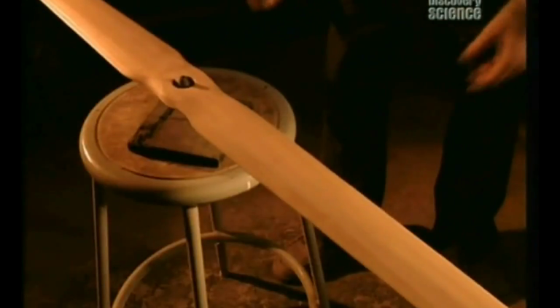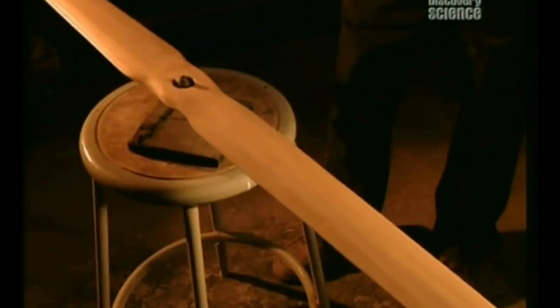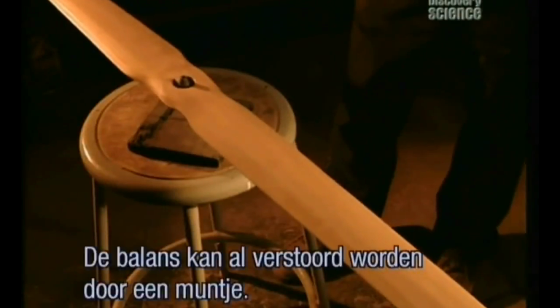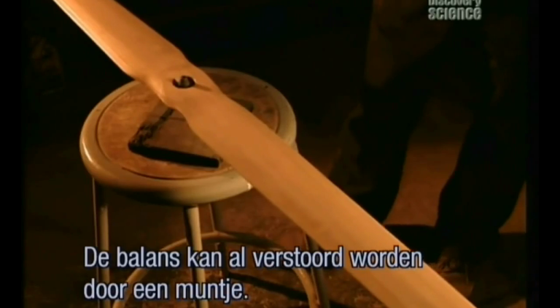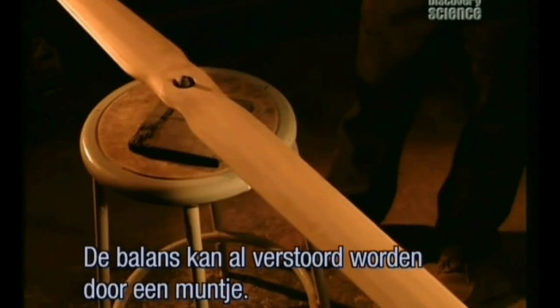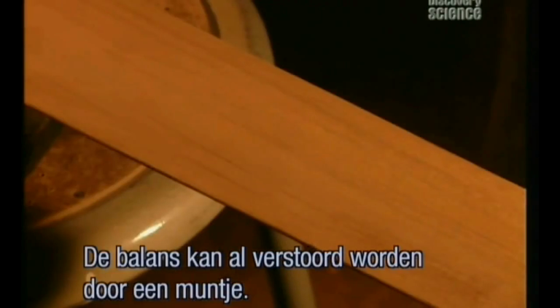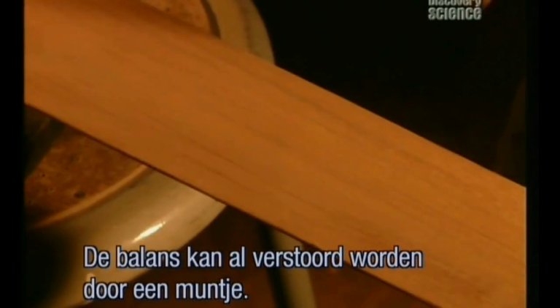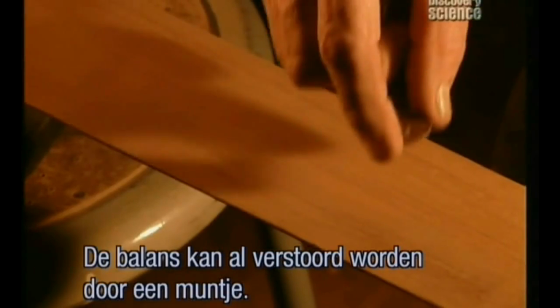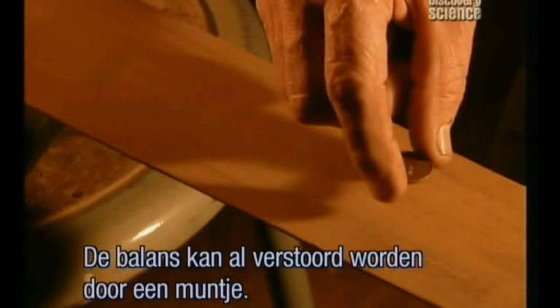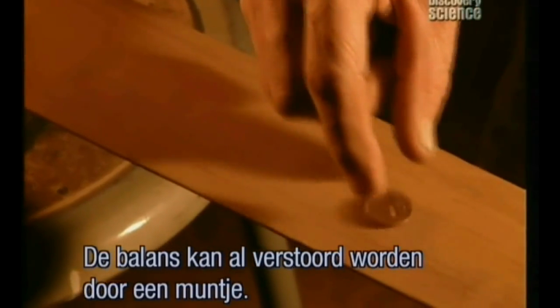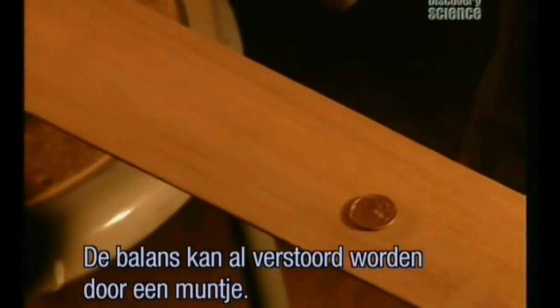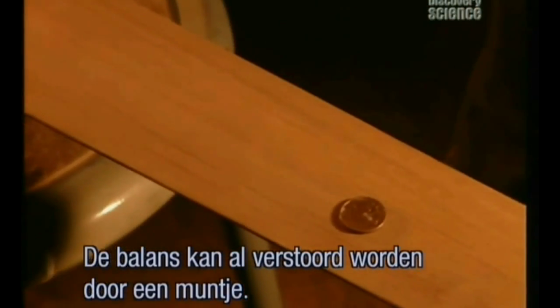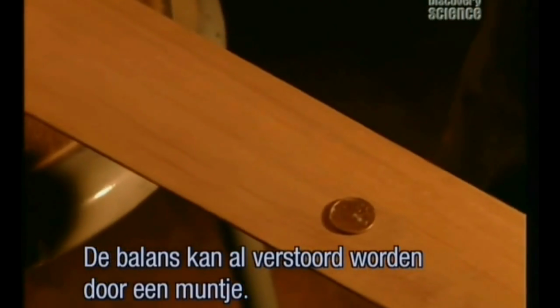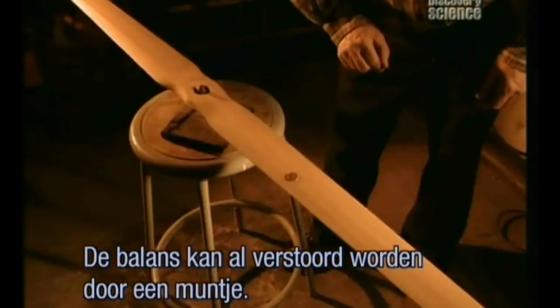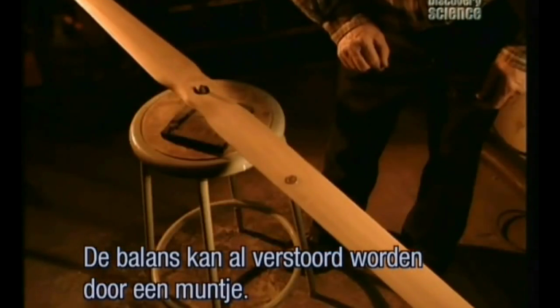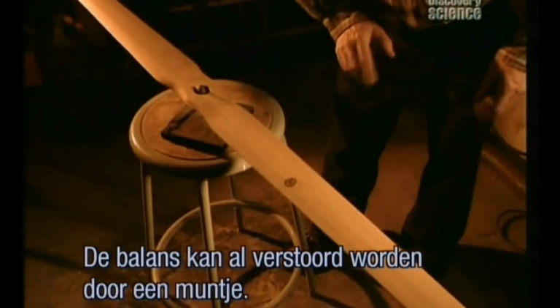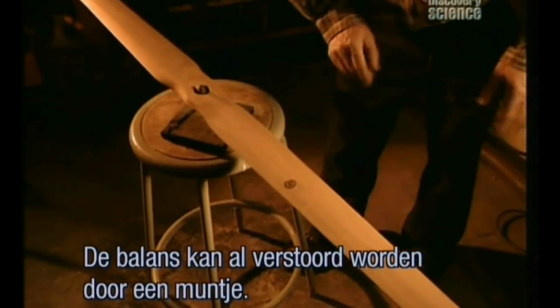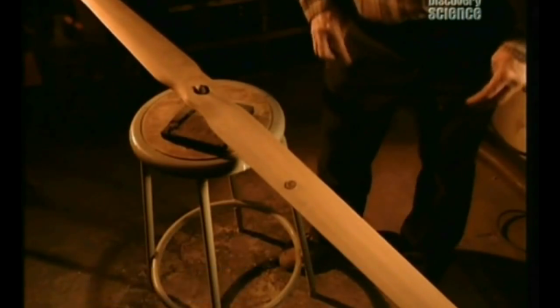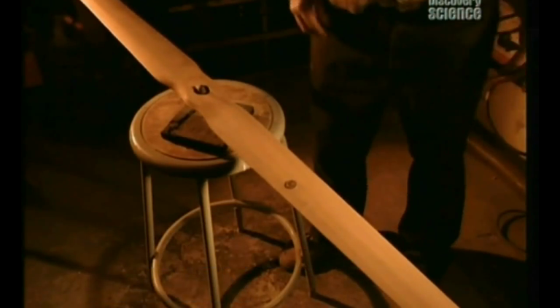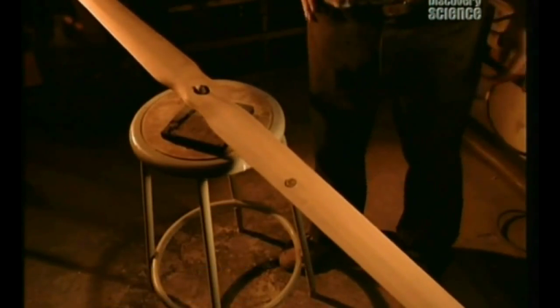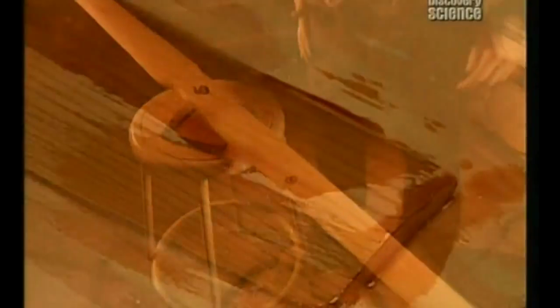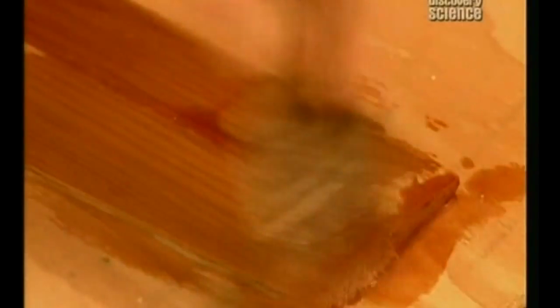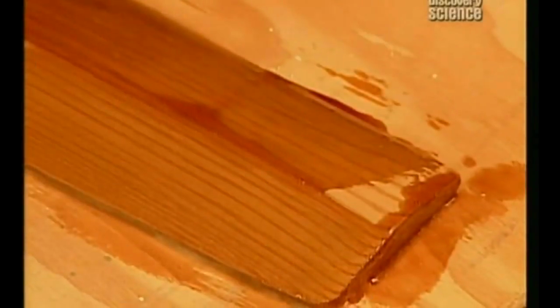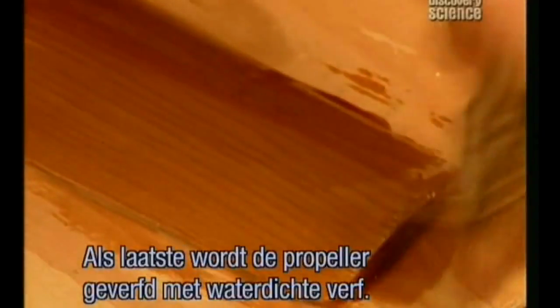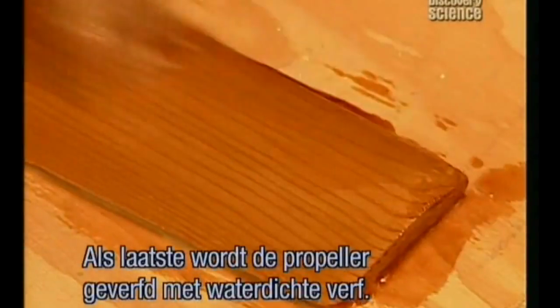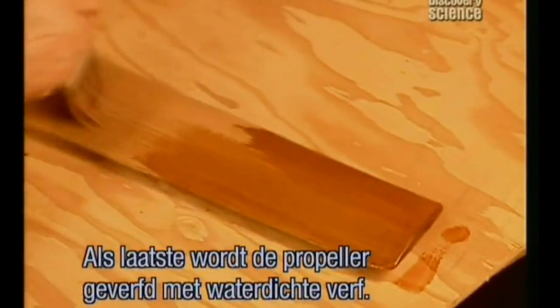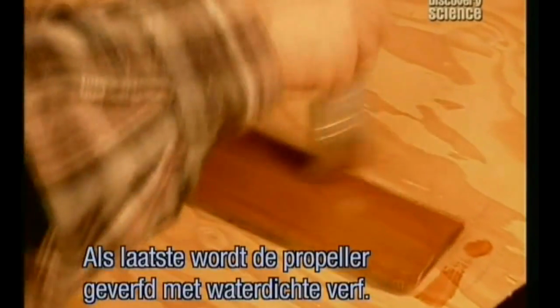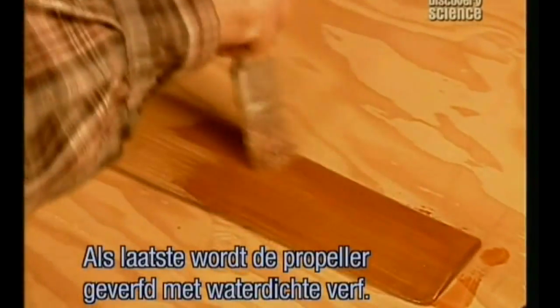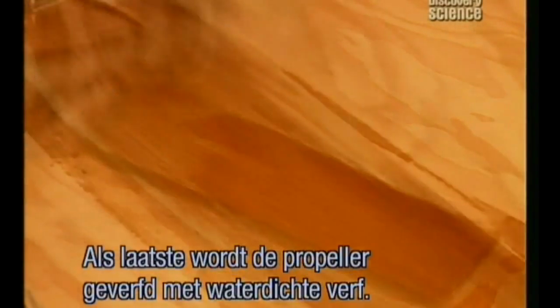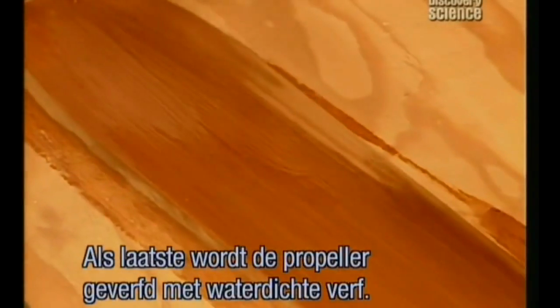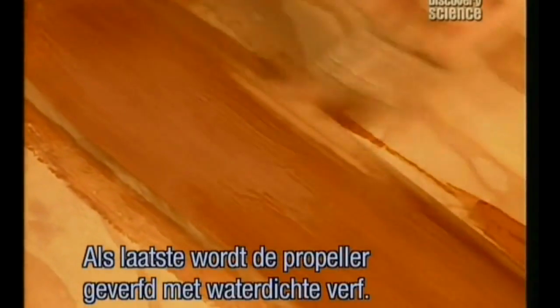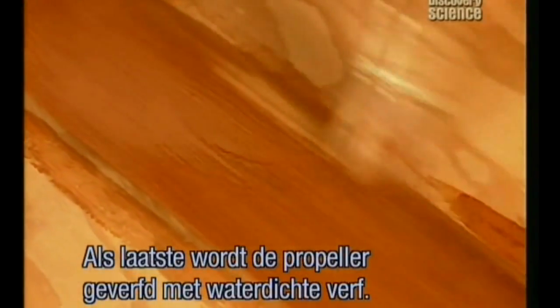Next, they check the balancing, which is so sensitive a penny could spoil the equilibrium. Finally, a coat of waterproof epoxy paint is applied.